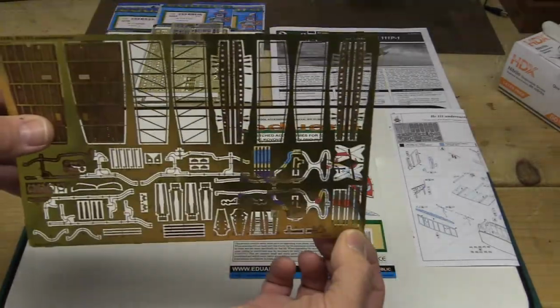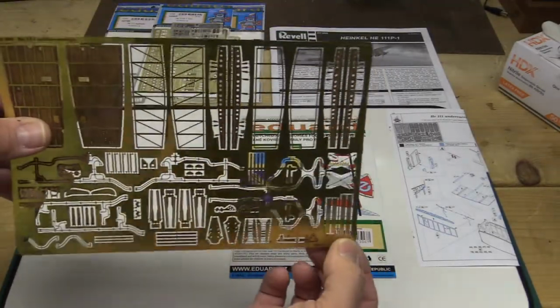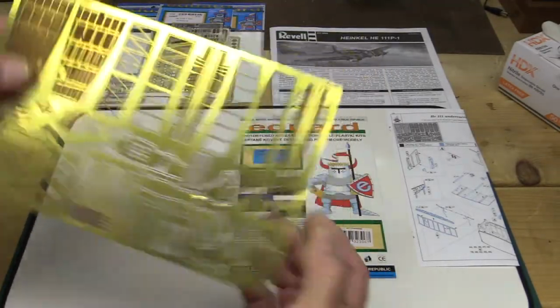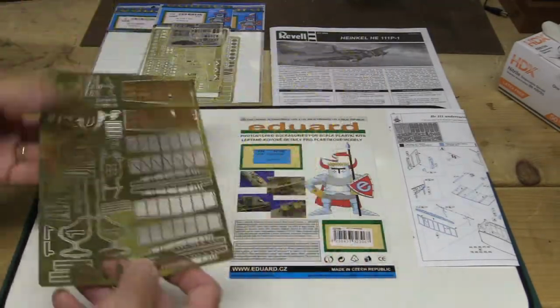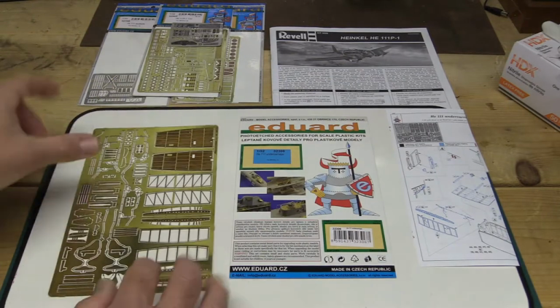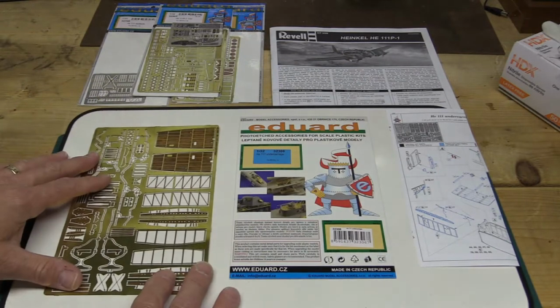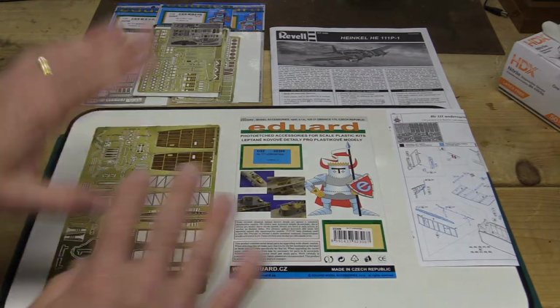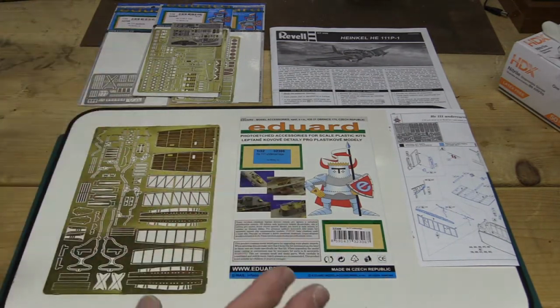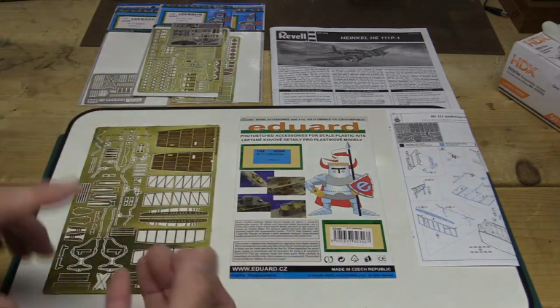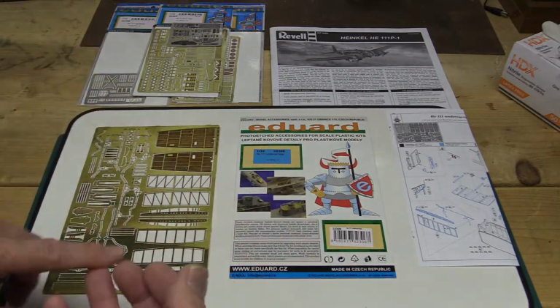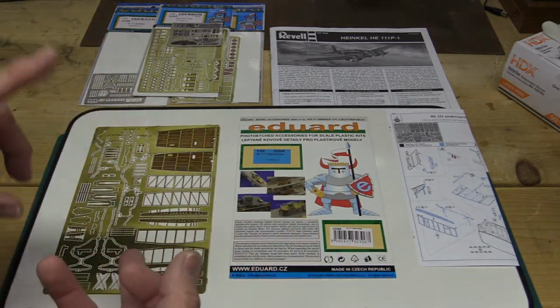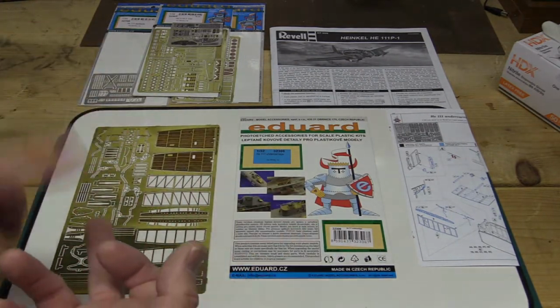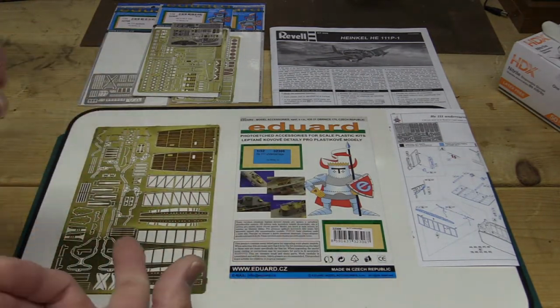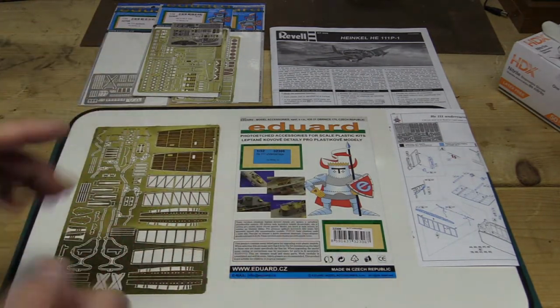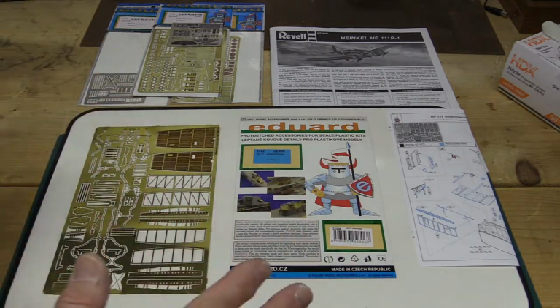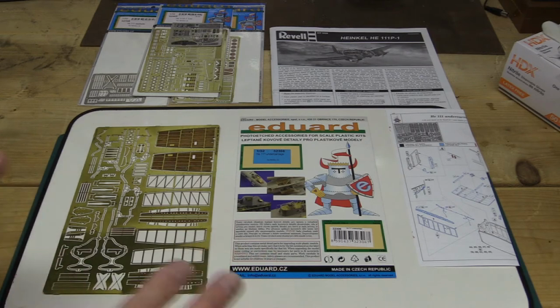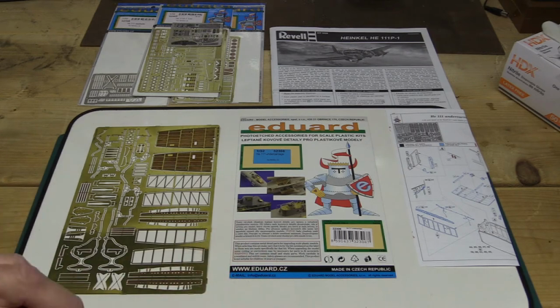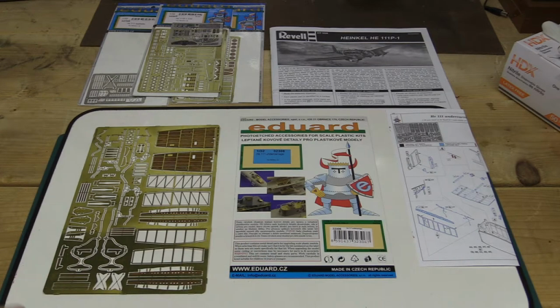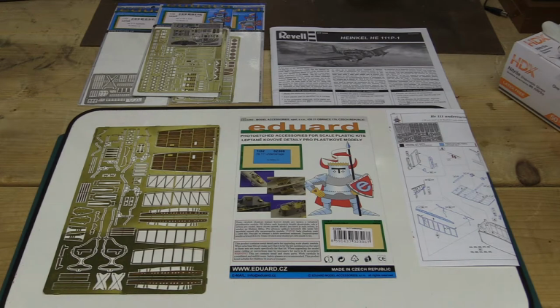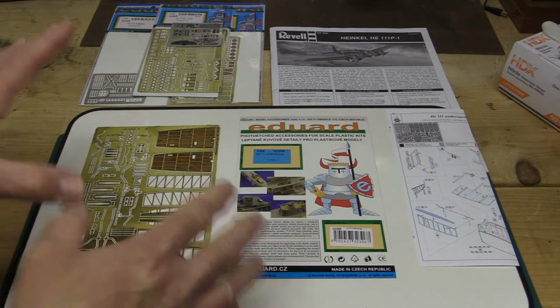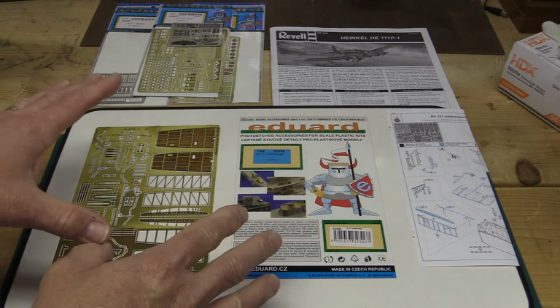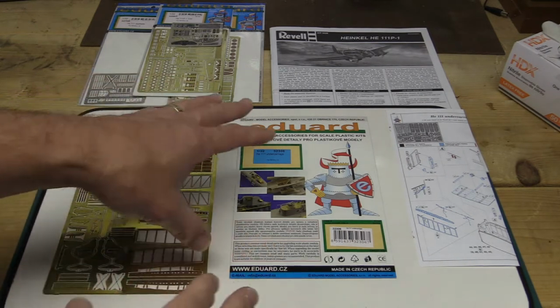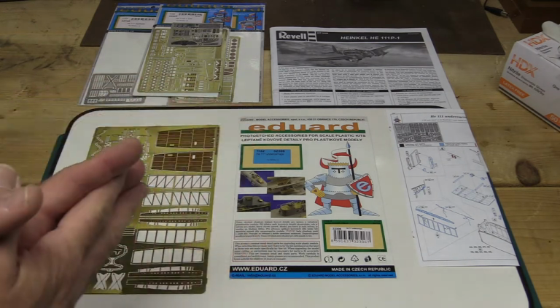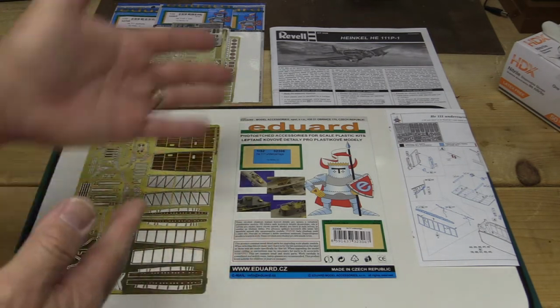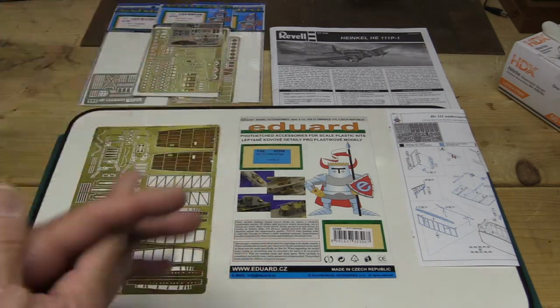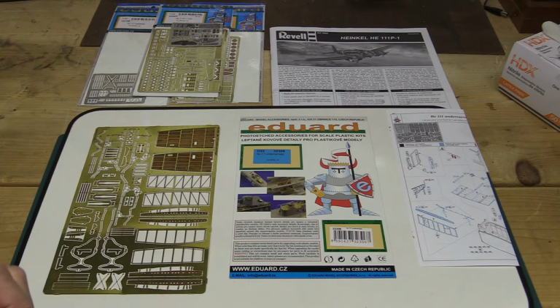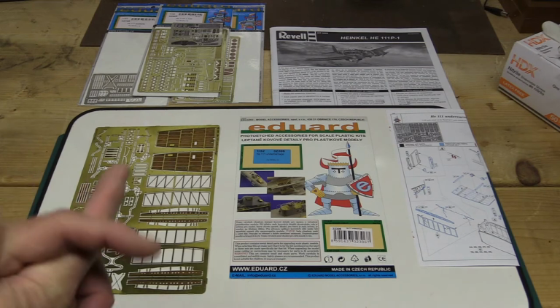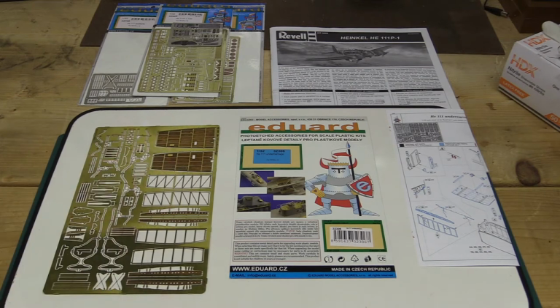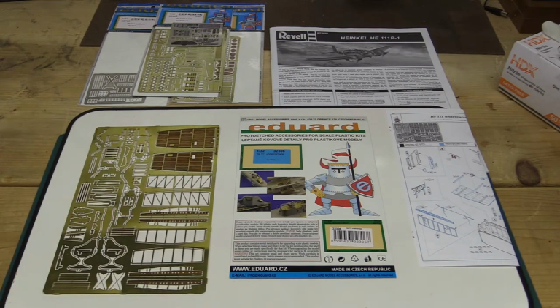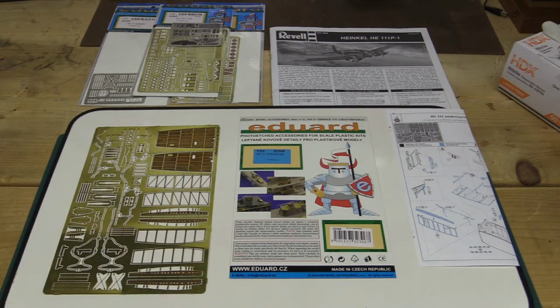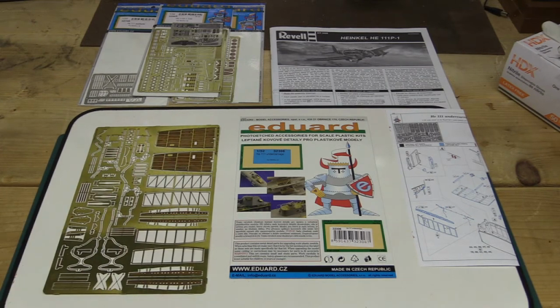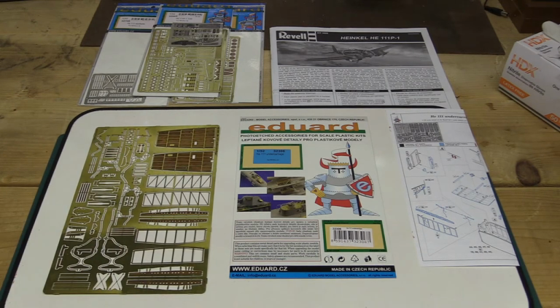Photo etched parts can be used for all different types of models — ships, aircraft, cars, sci-fi, just any number of things. There are various manufacturers; I'm using Eduard parts on my Revell Heinkel. So let's take a look at the tools you need to do this.